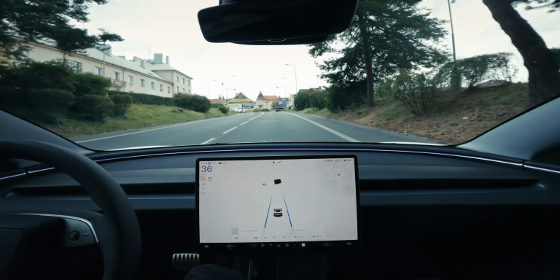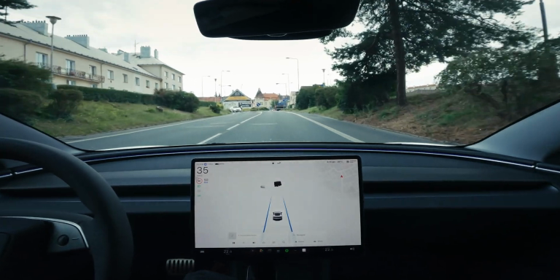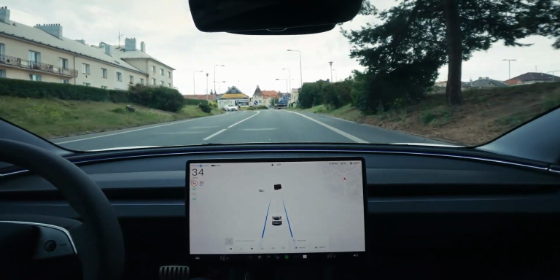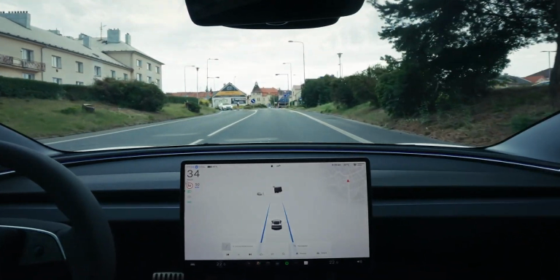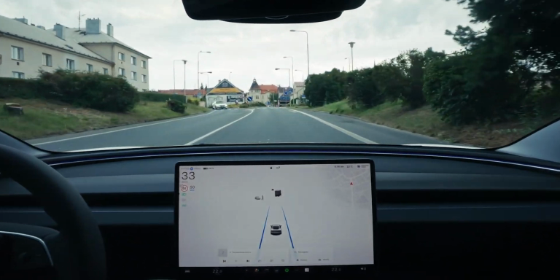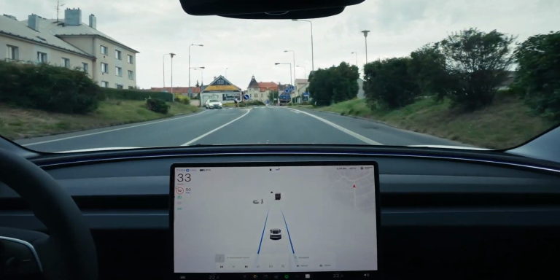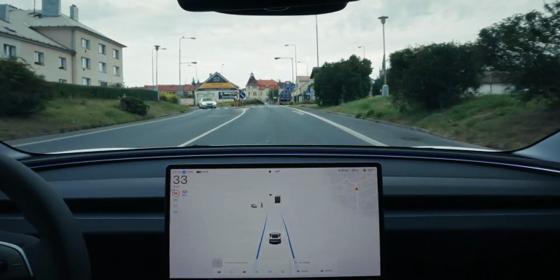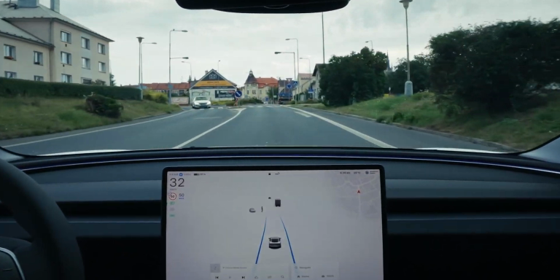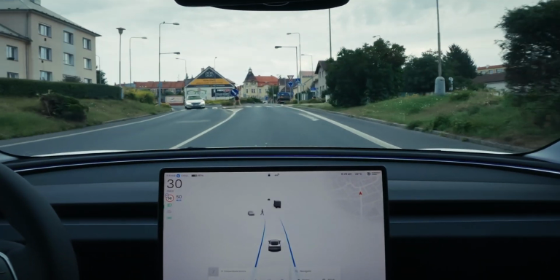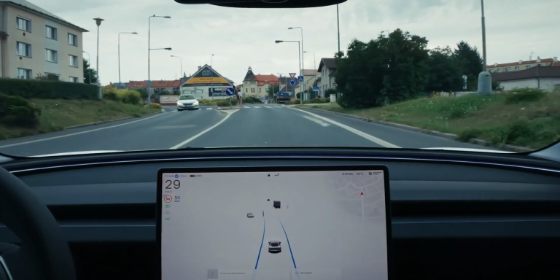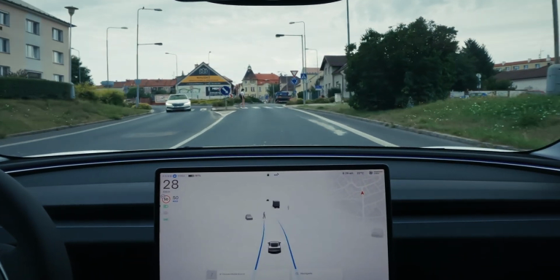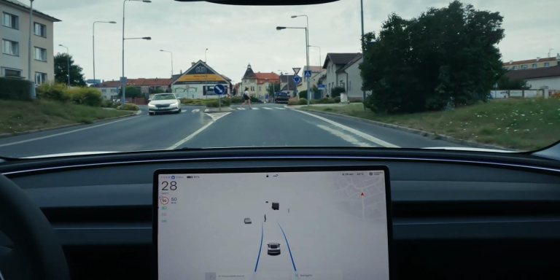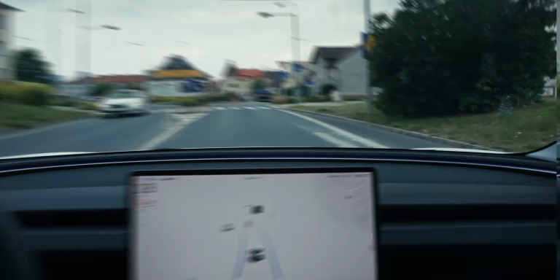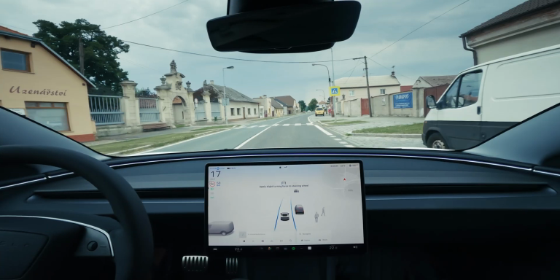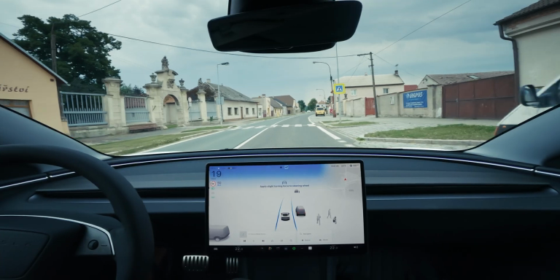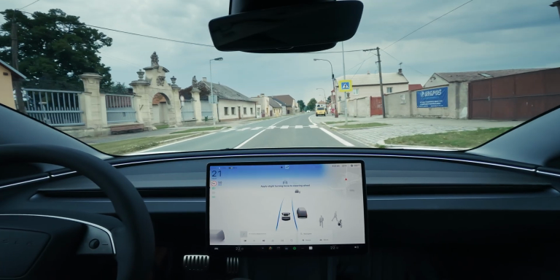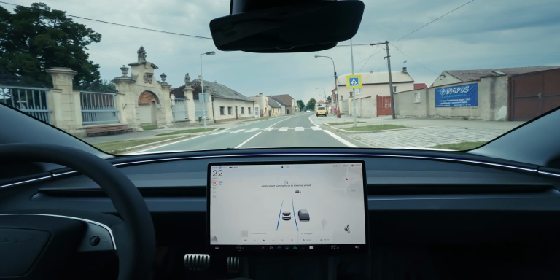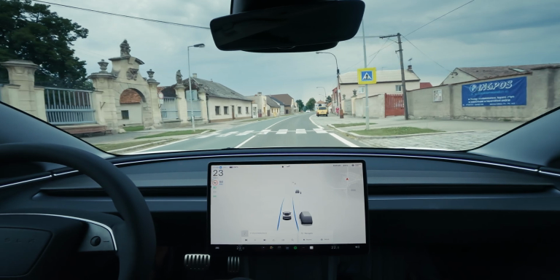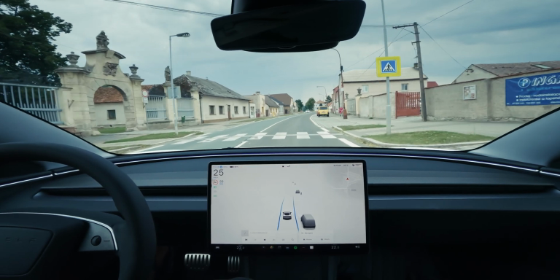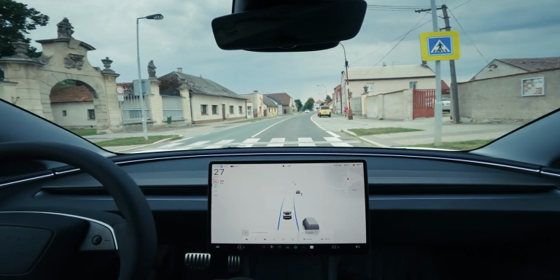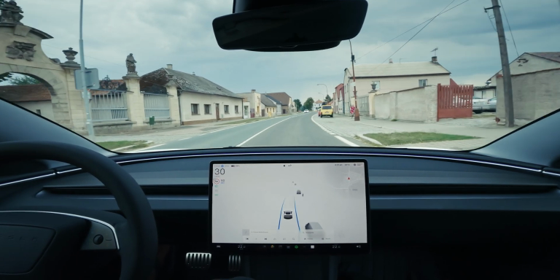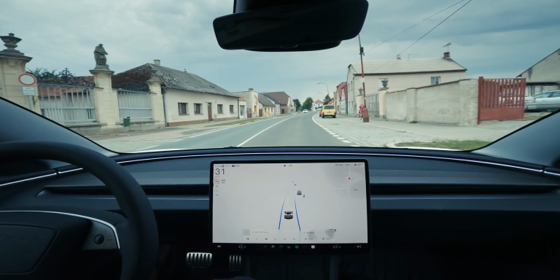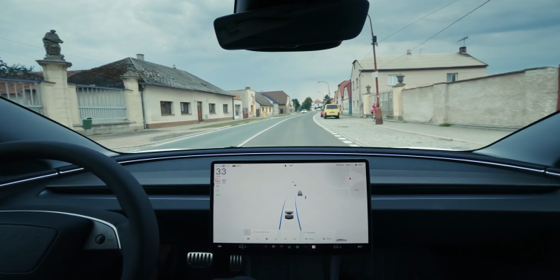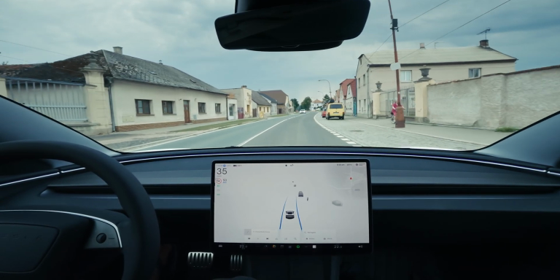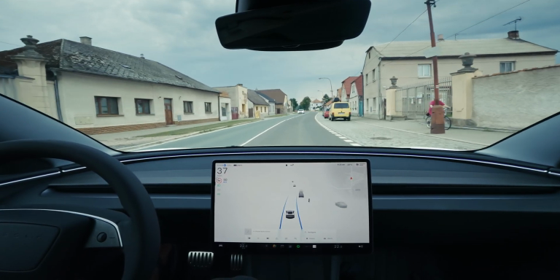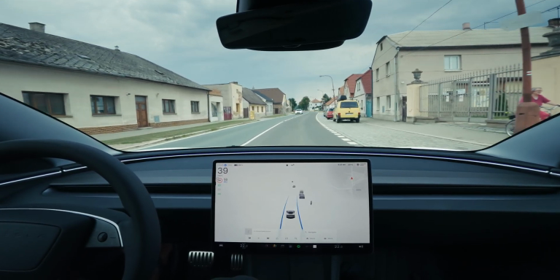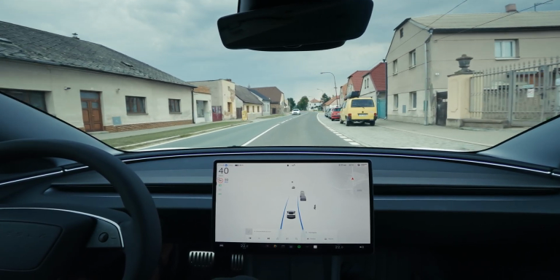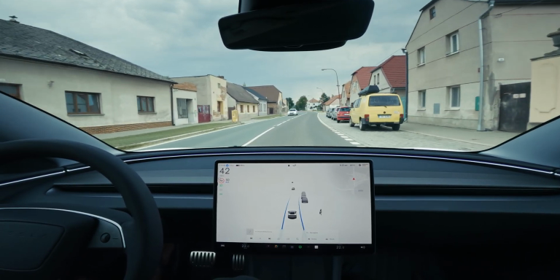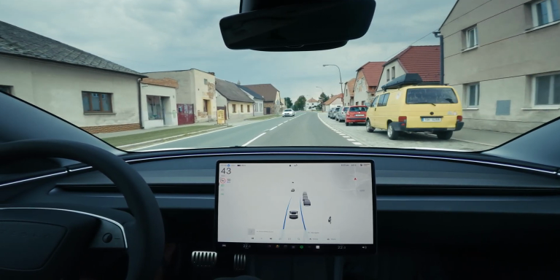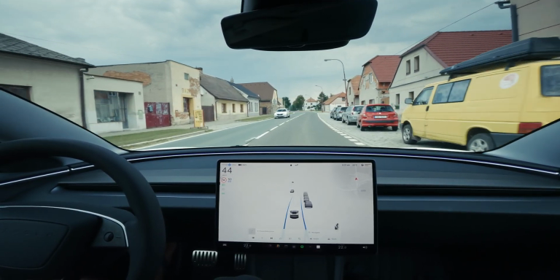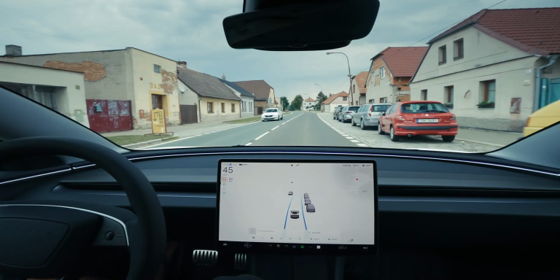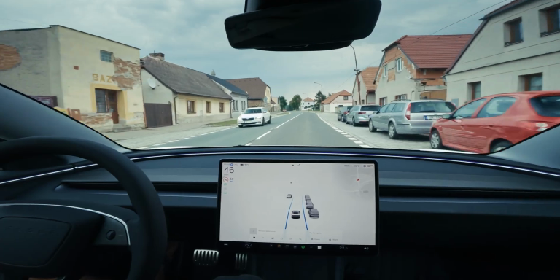We have a pedestrian interaction right now. Is it going to let them pass? It freaked out a little bit, but handled the situation in the end, like a true robo-taxi experience.